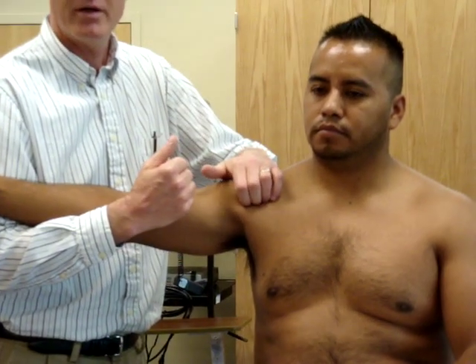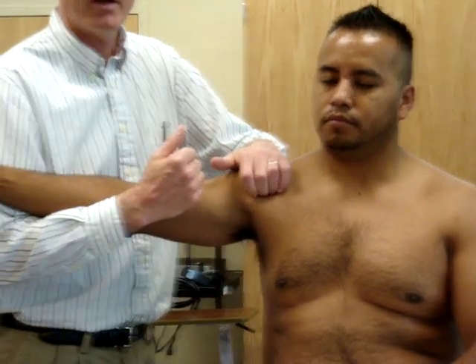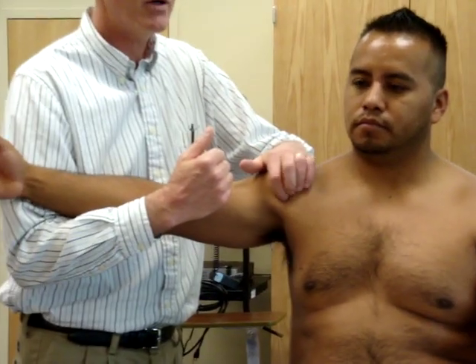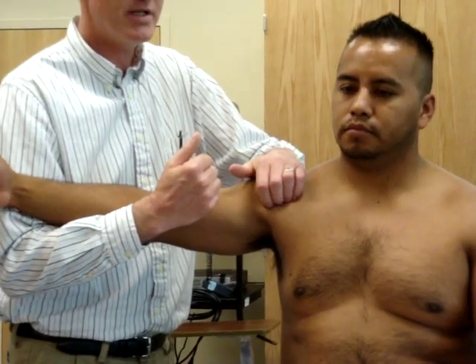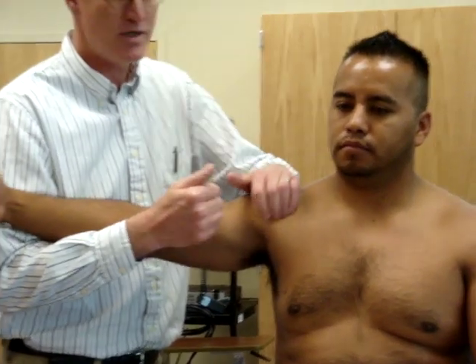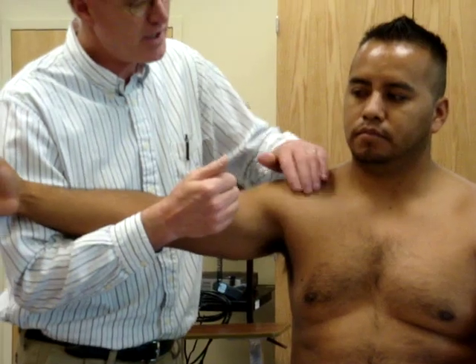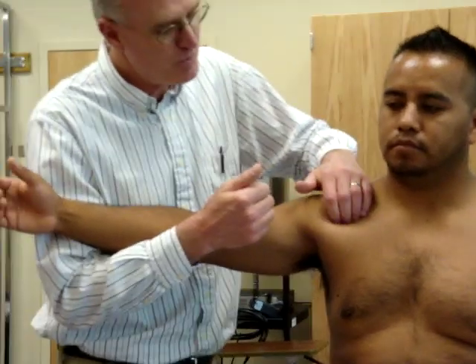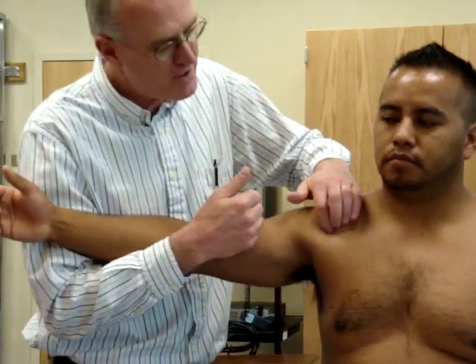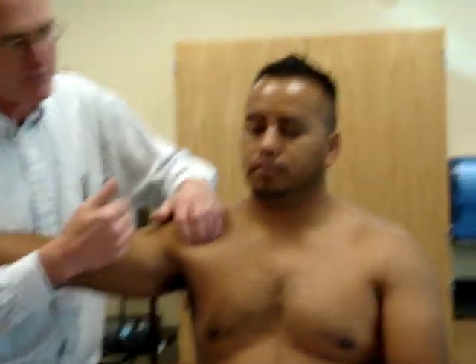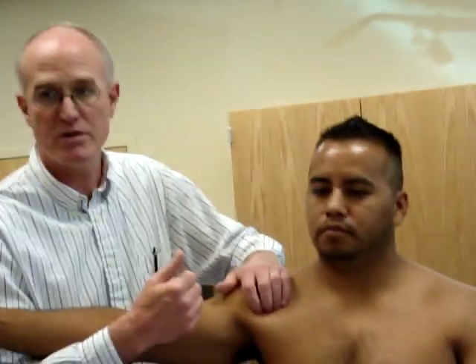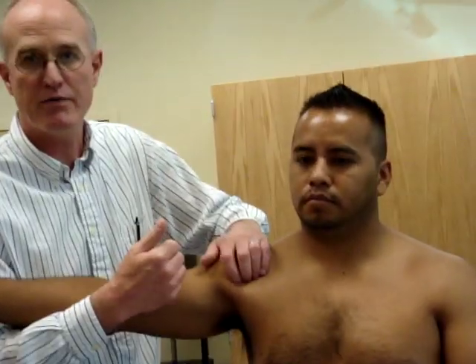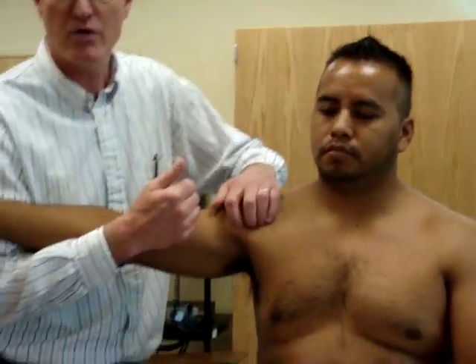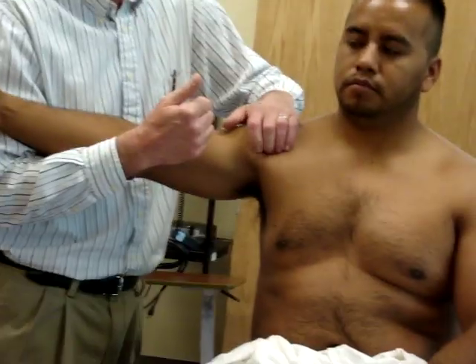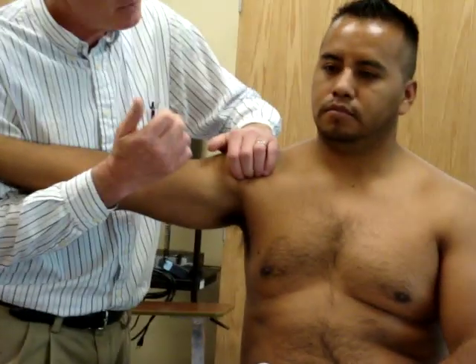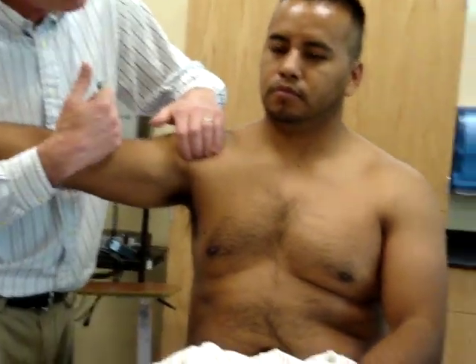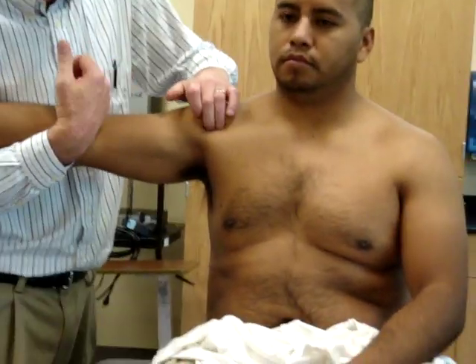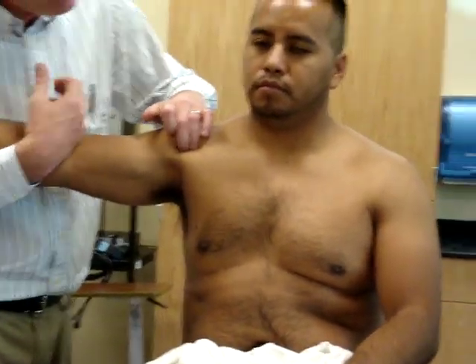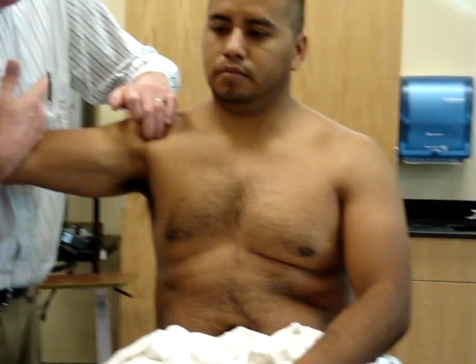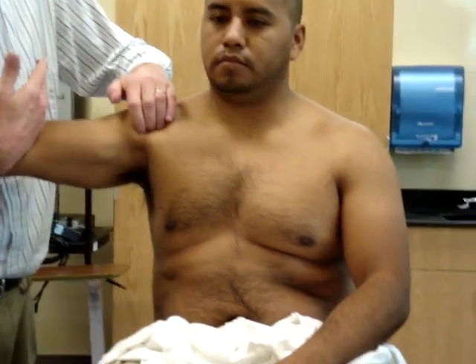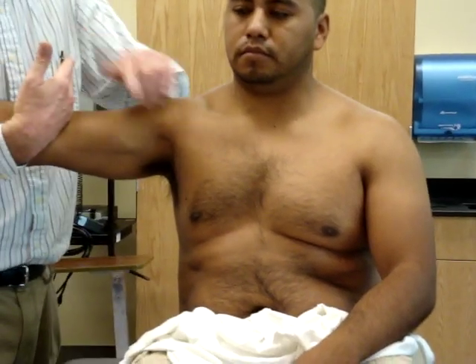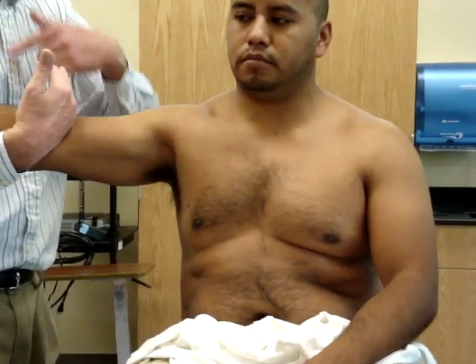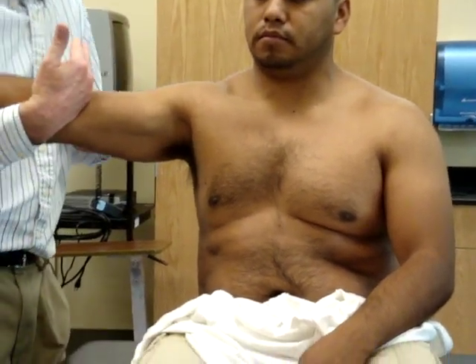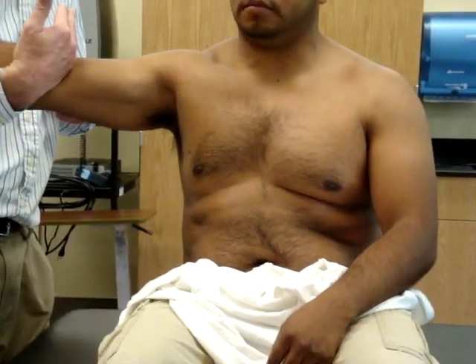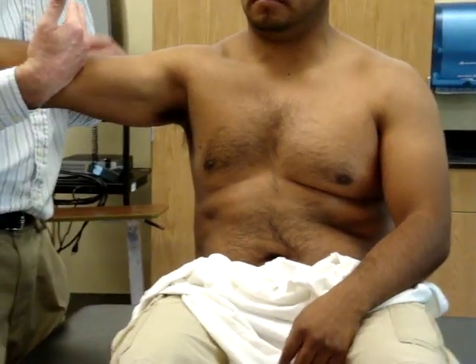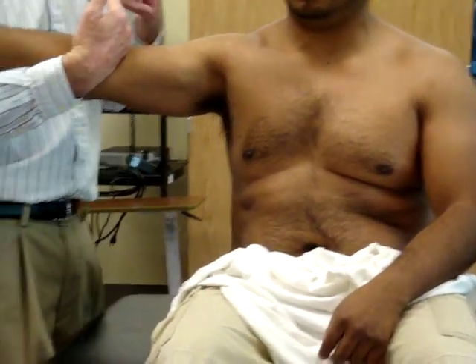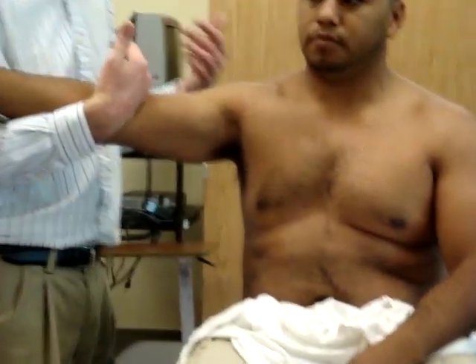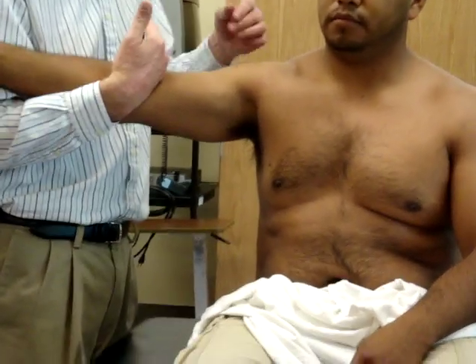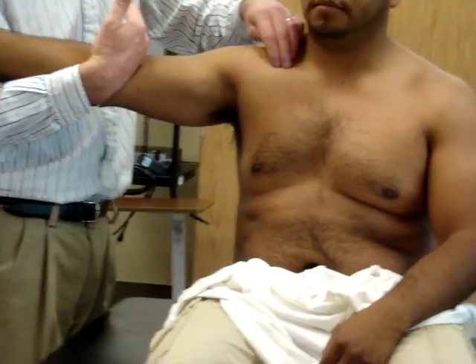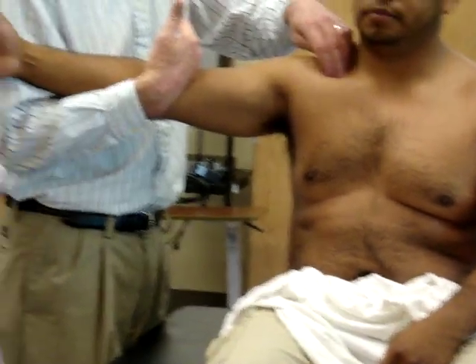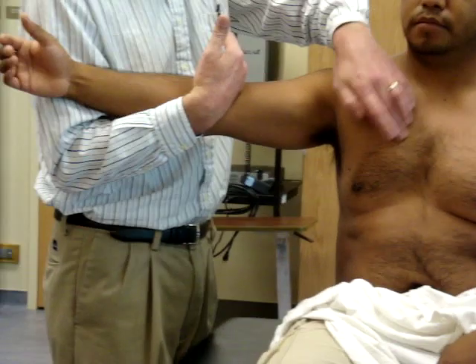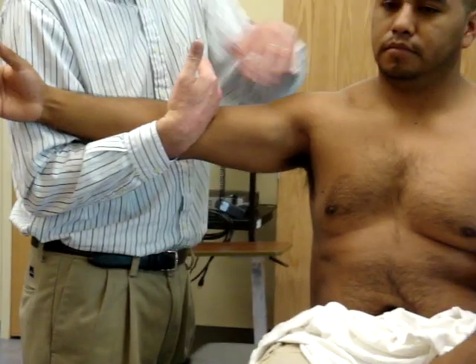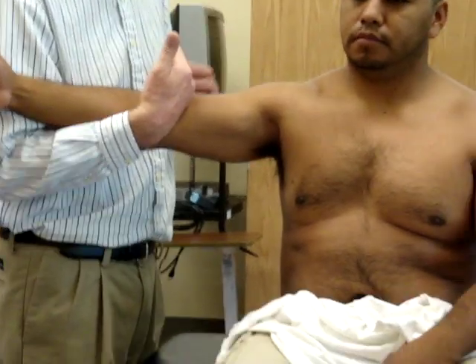Anterior portion of the deltoid. So we can feel the difference. Let's run our fingers along like this. Now I'm pulling him backwards towards a horizontal adduction, so he resists me. There's the whole muscle activated.